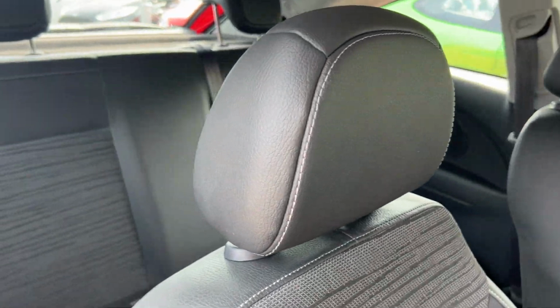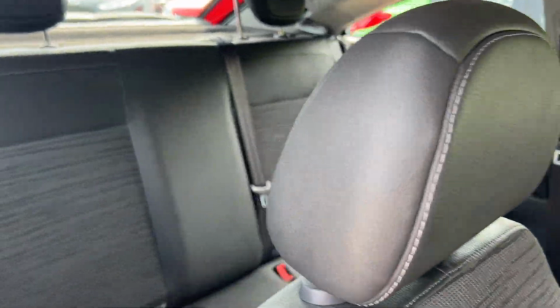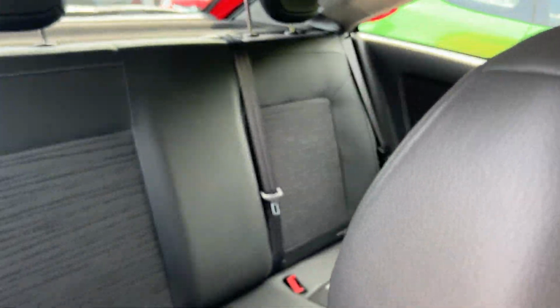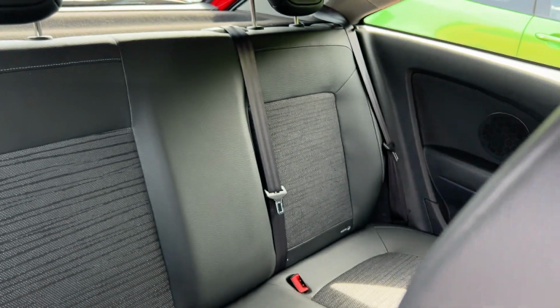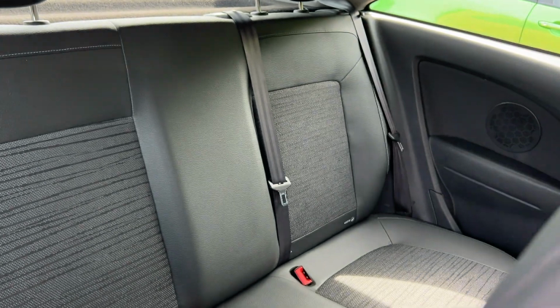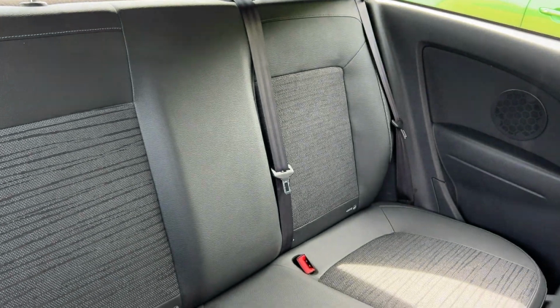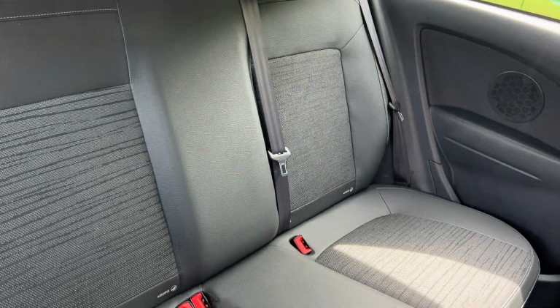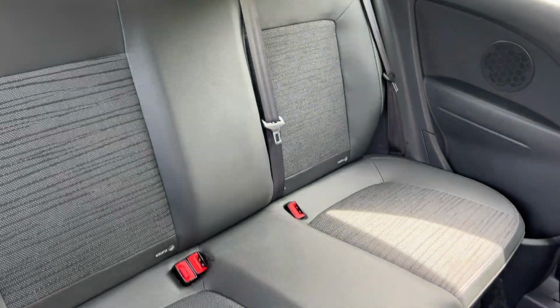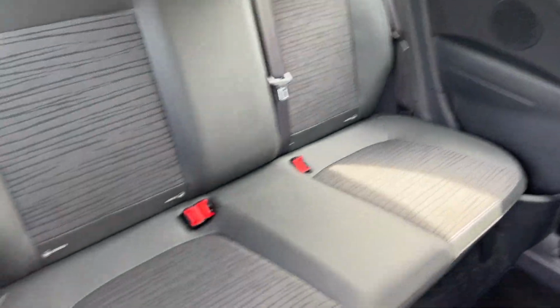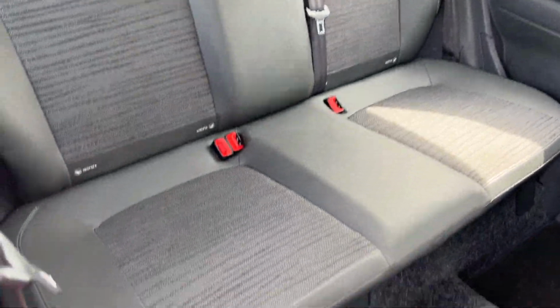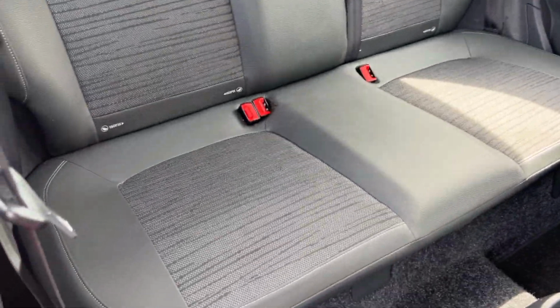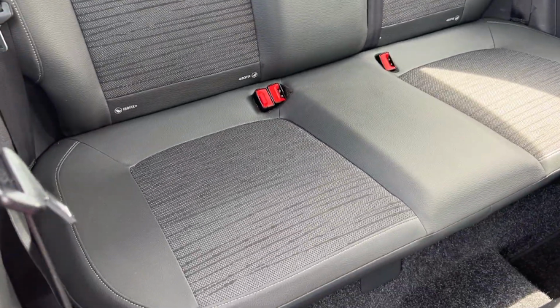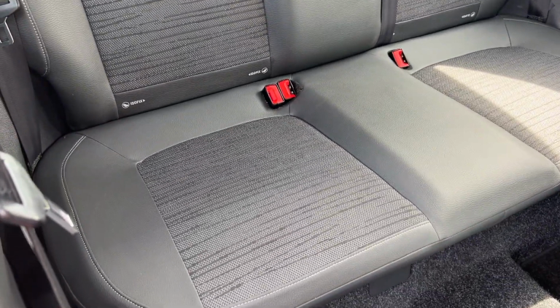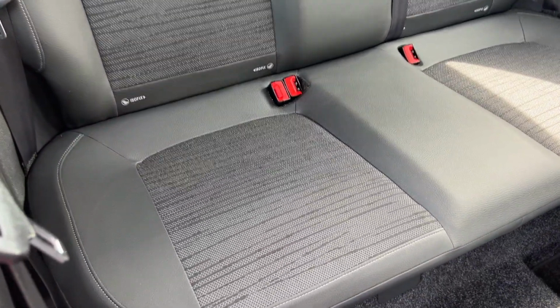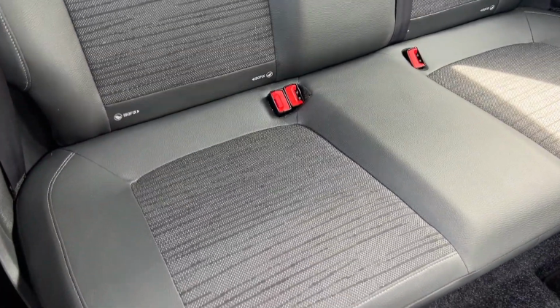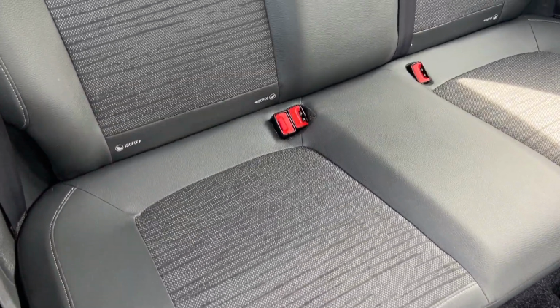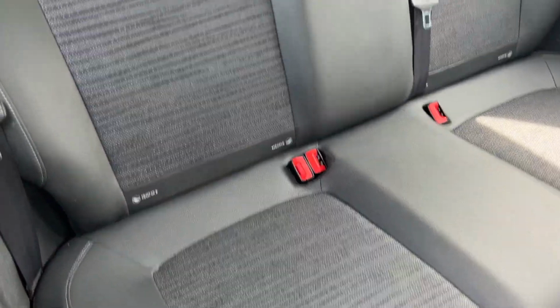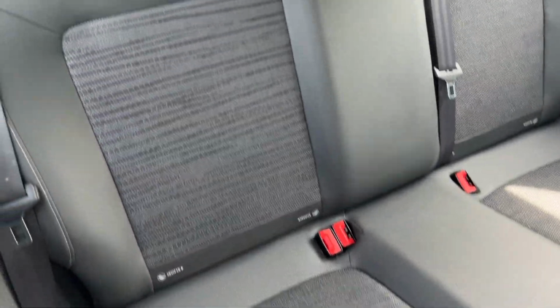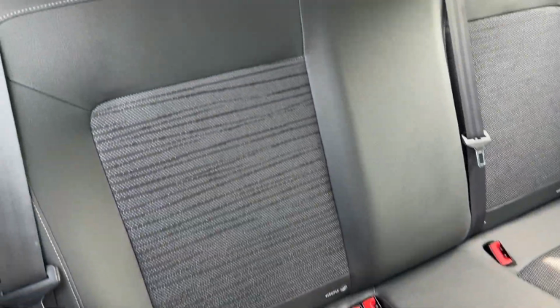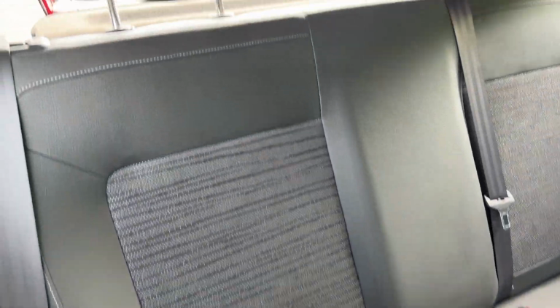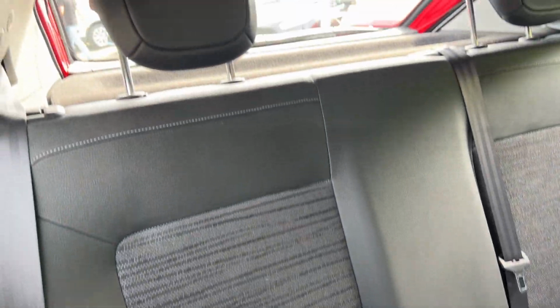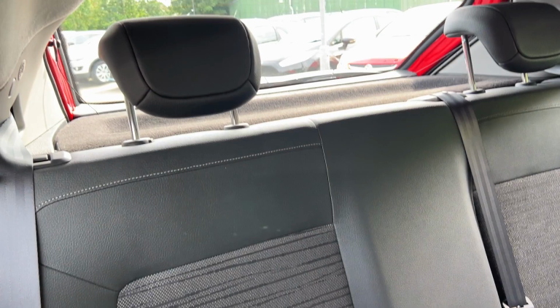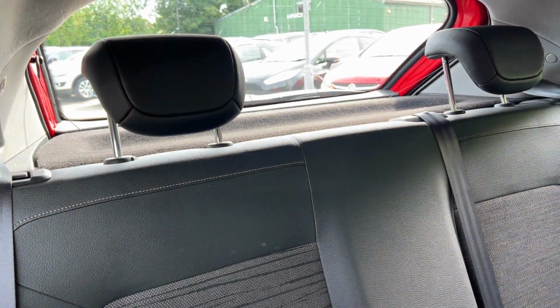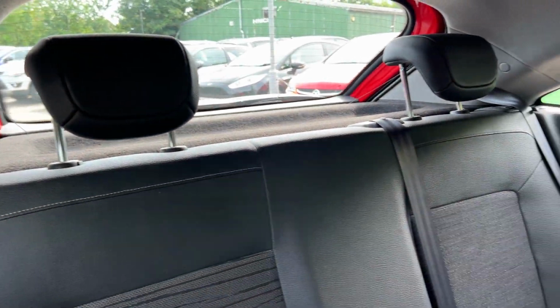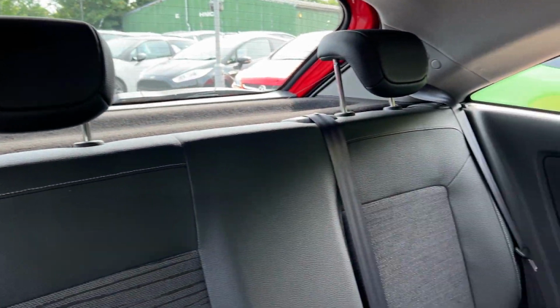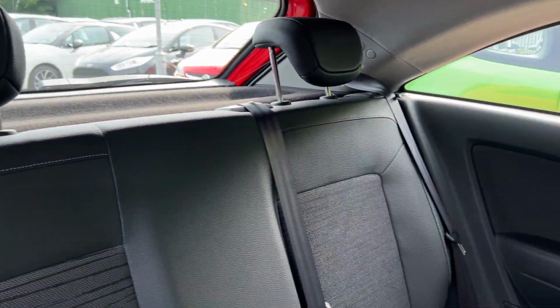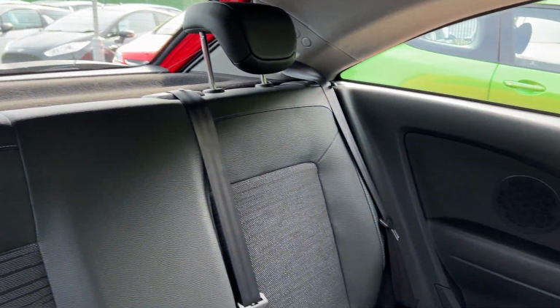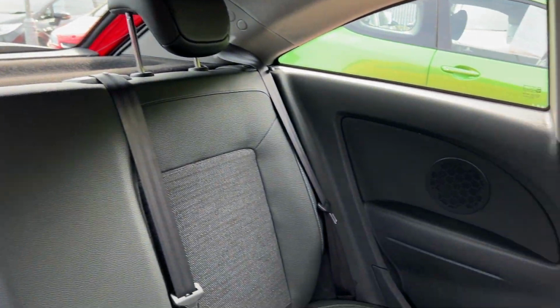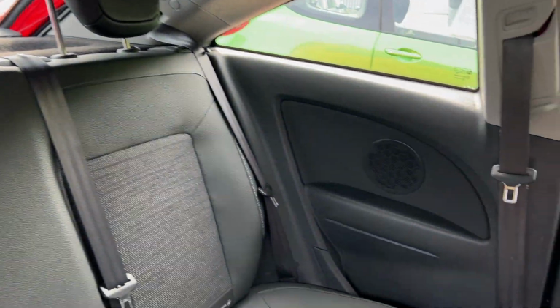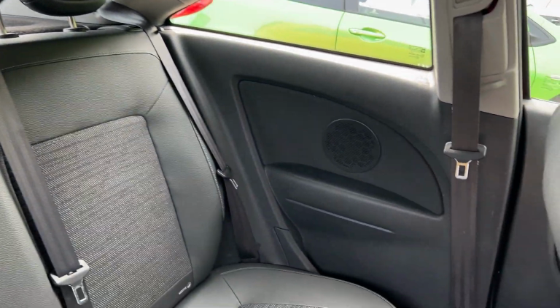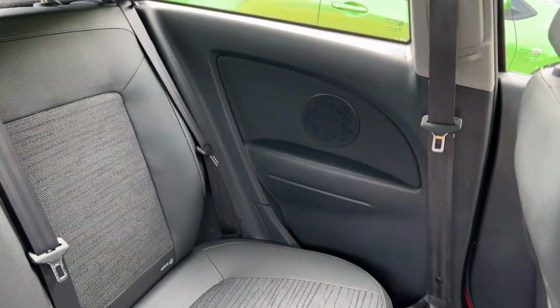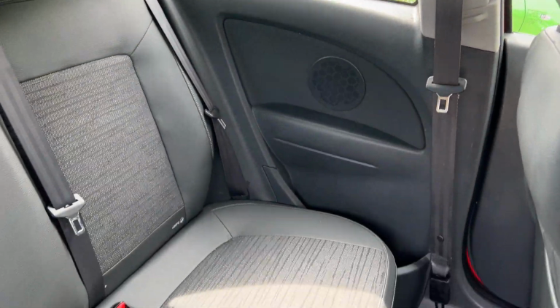On the rear of the car, three seats in the rear.